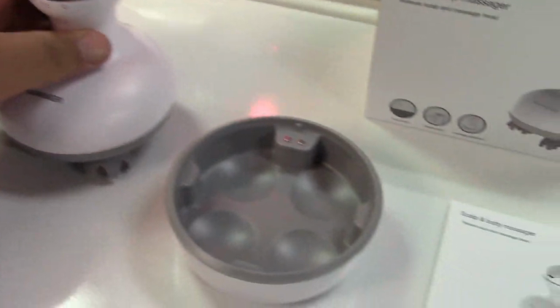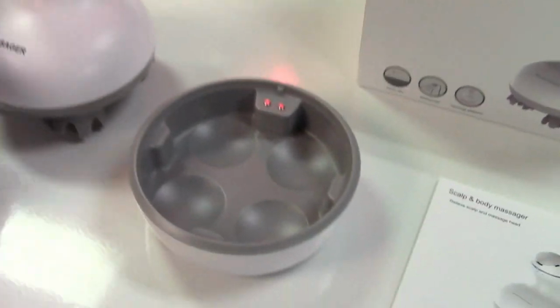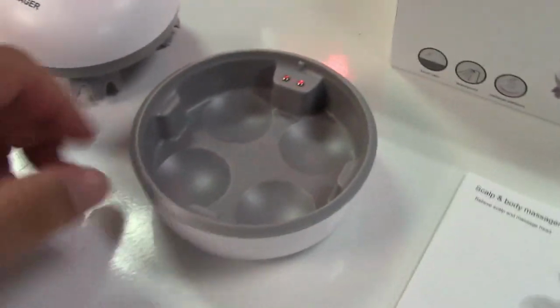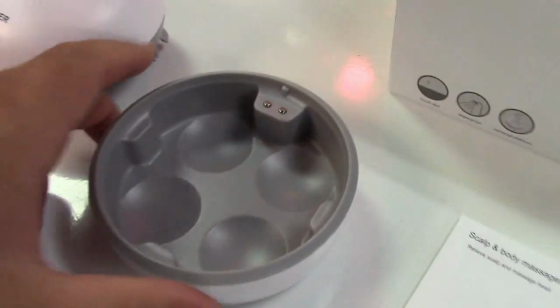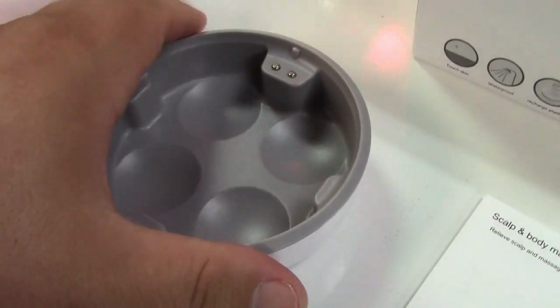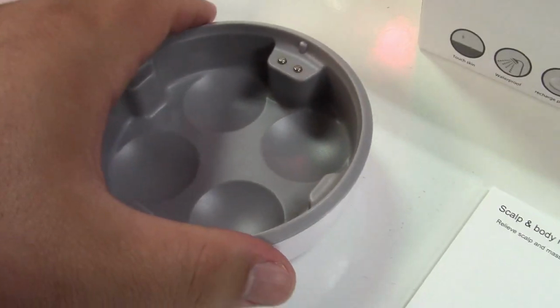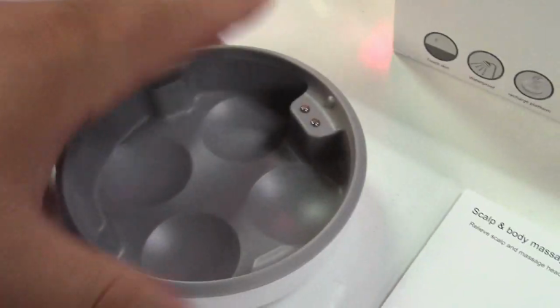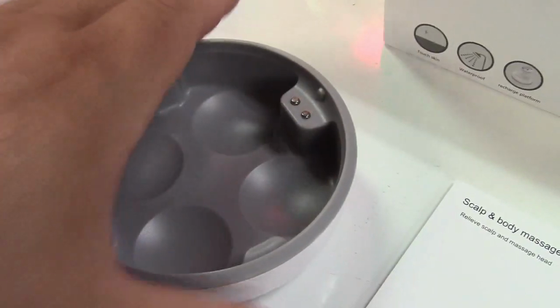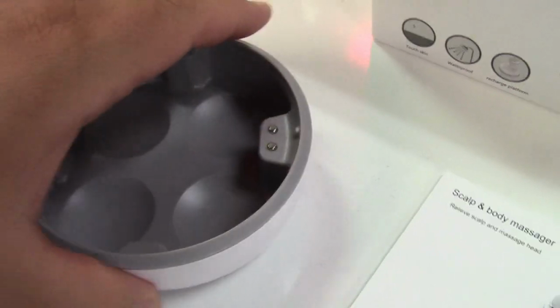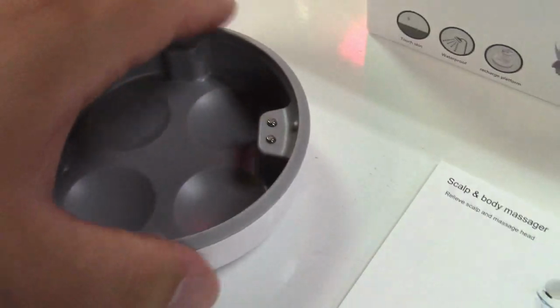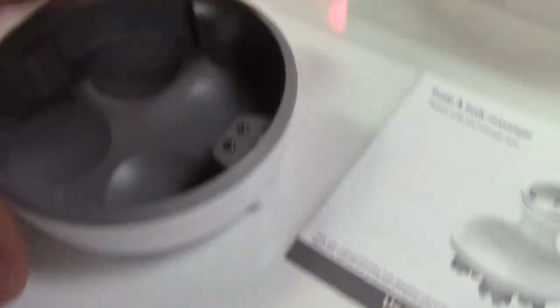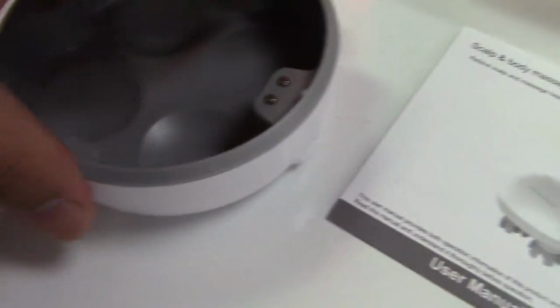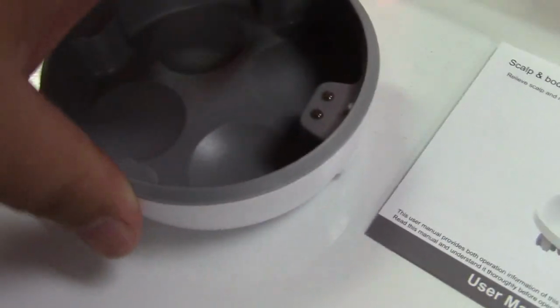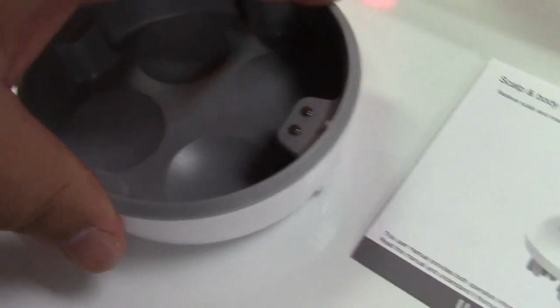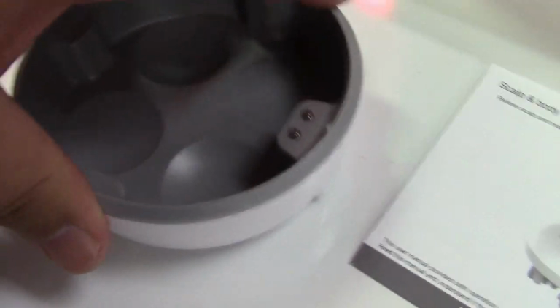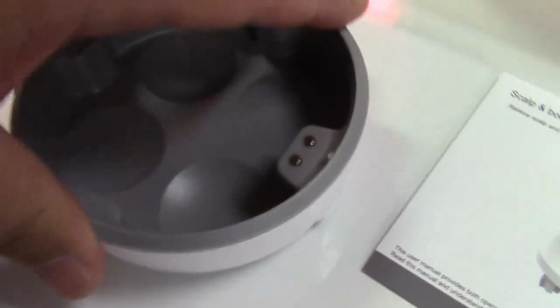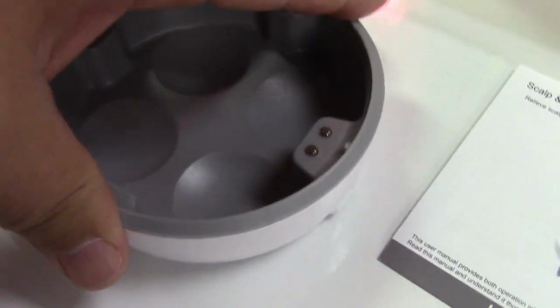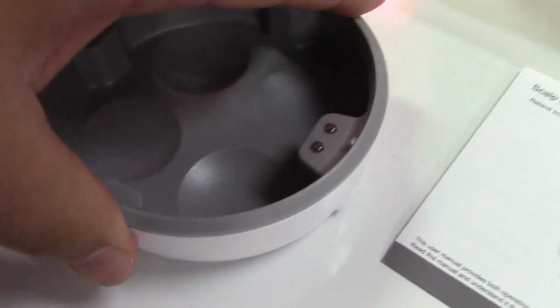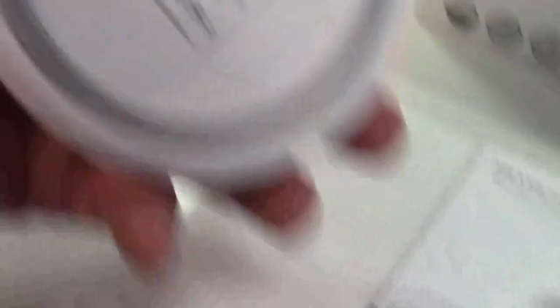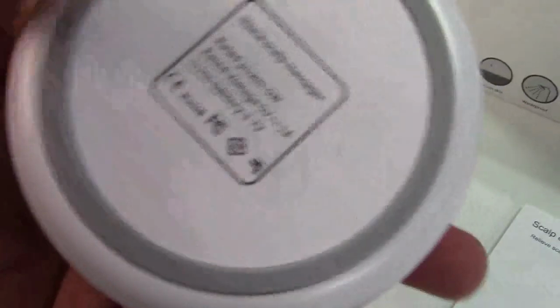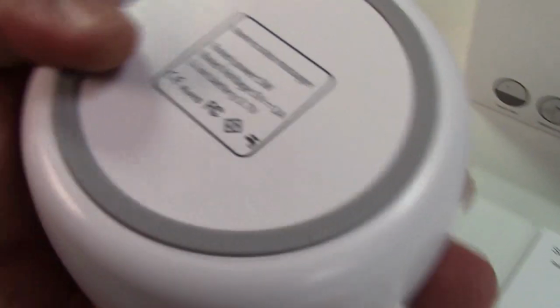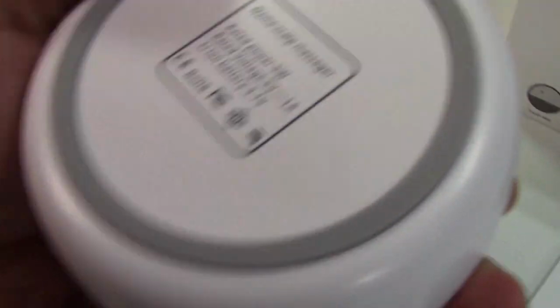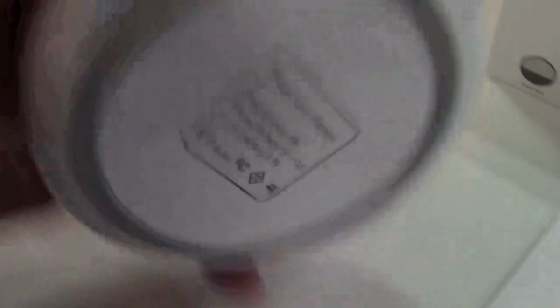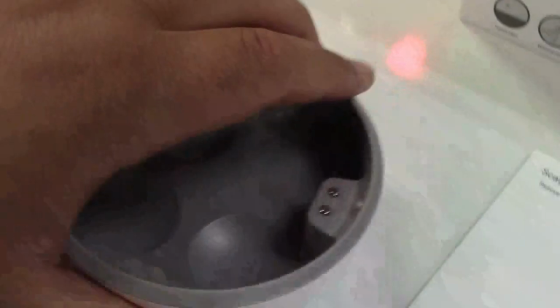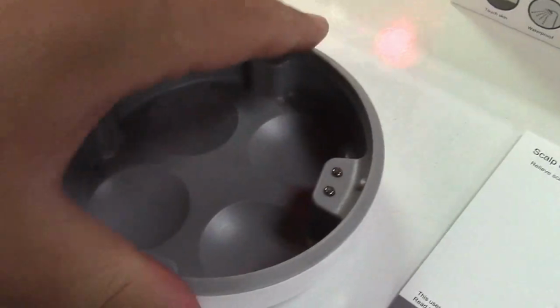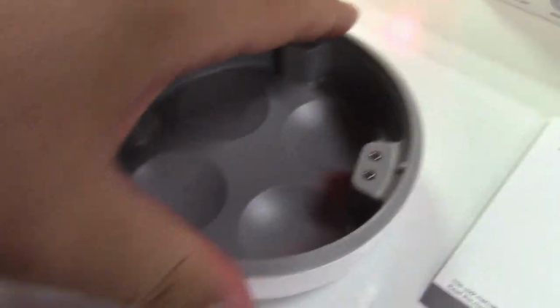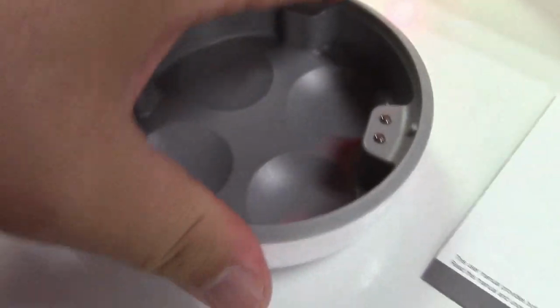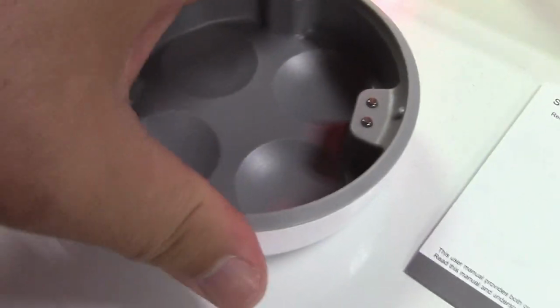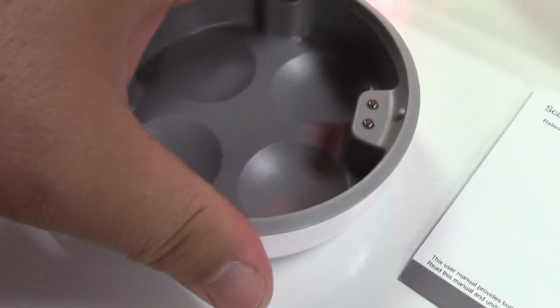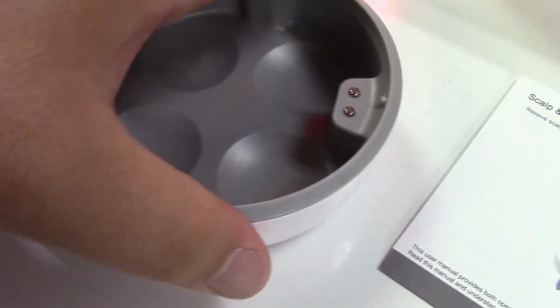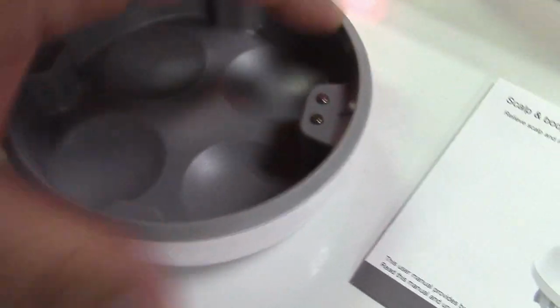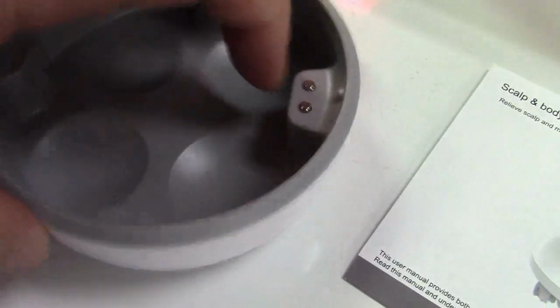The reason there's a dock, as I explained, is because it is waterproof. First of all, there's a nice rubber base on this here — a rubber ring — so it doesn't slide around on your tabletop and whatnot.